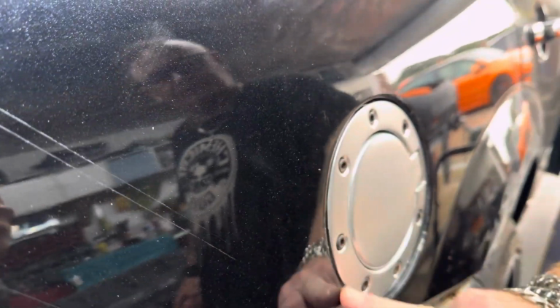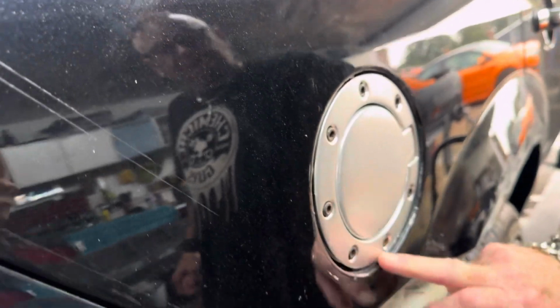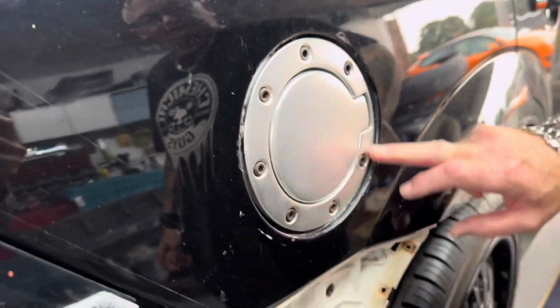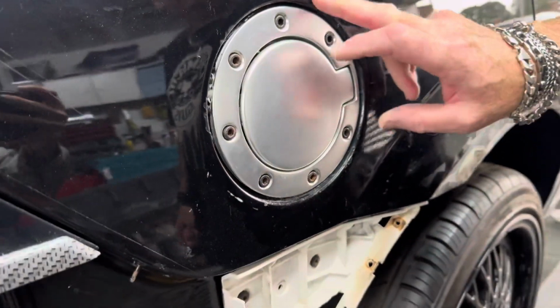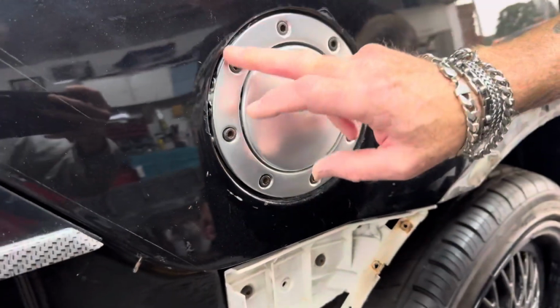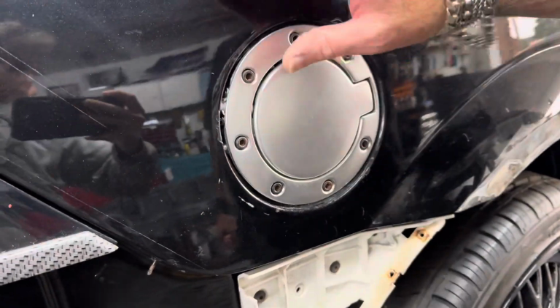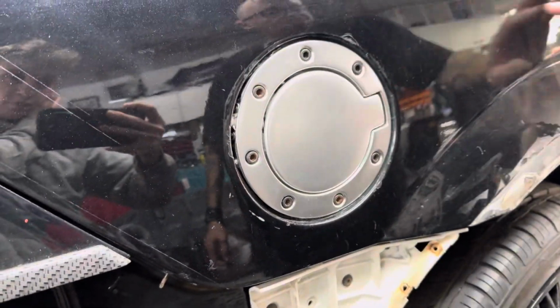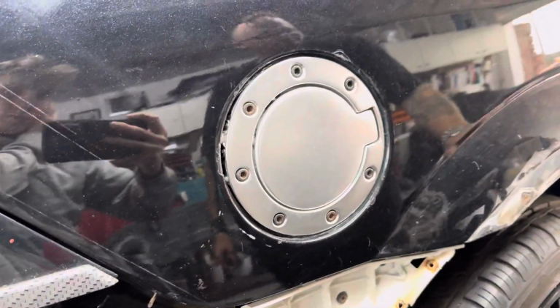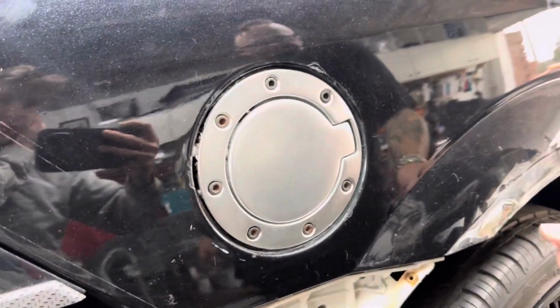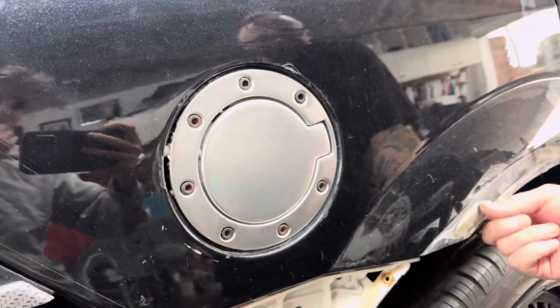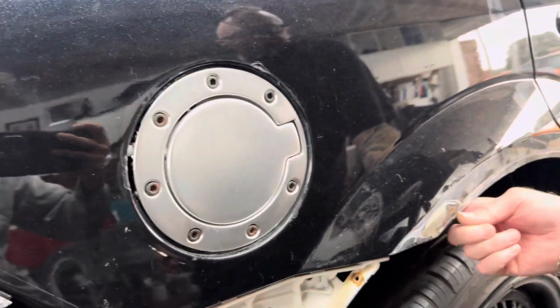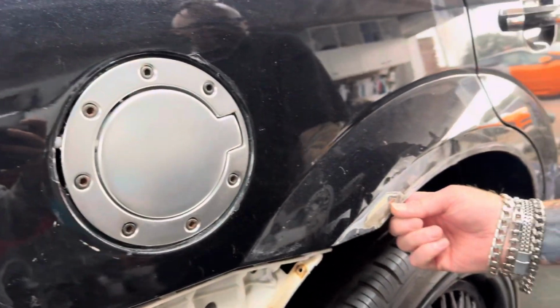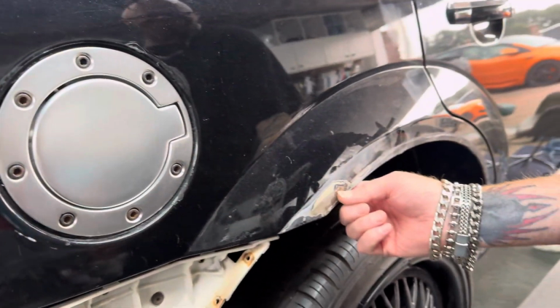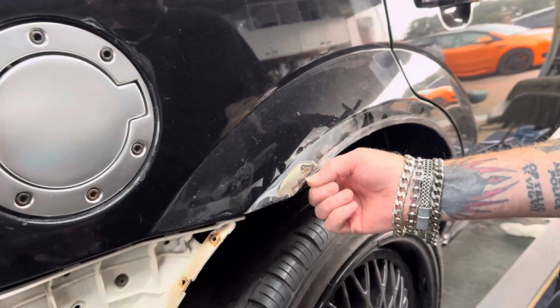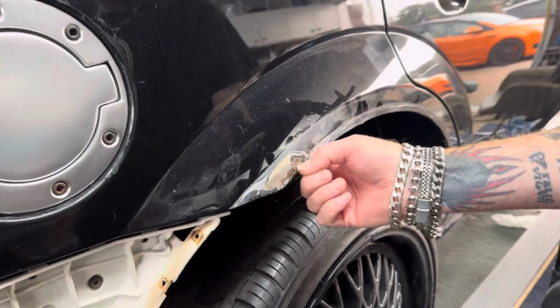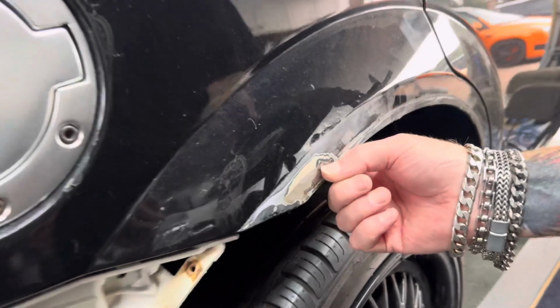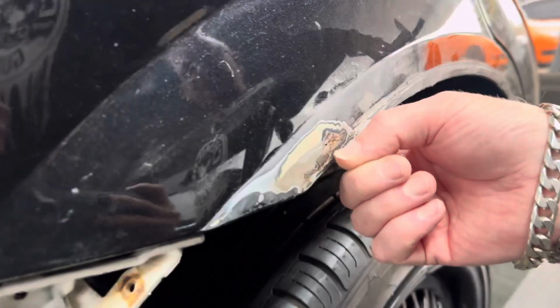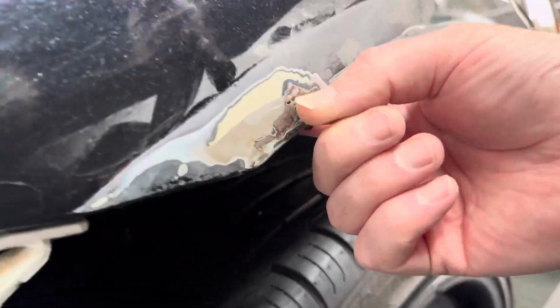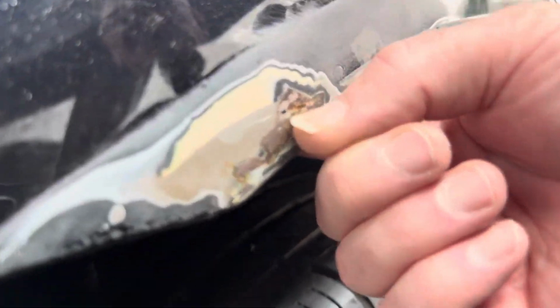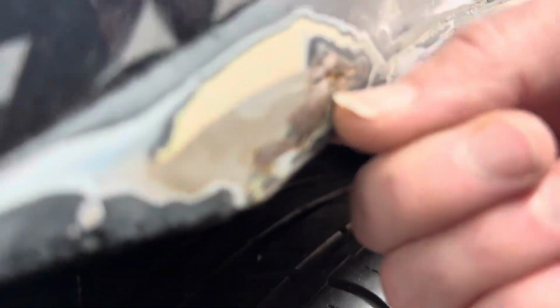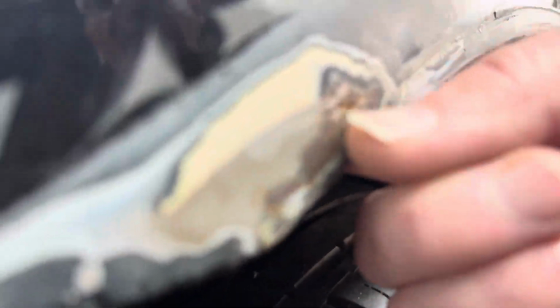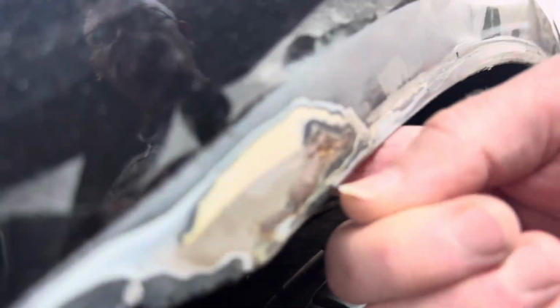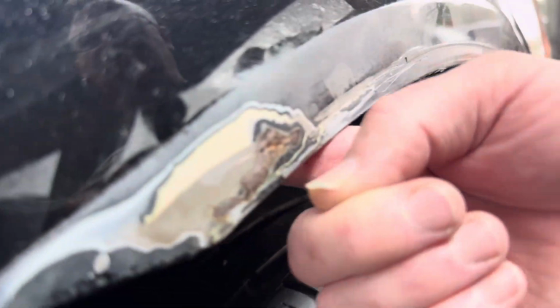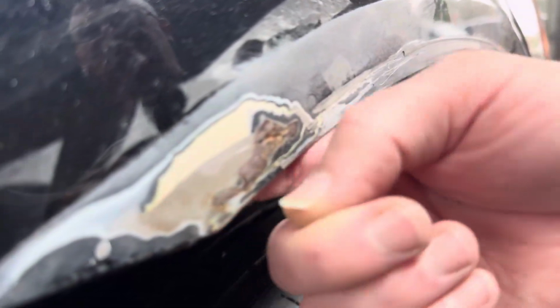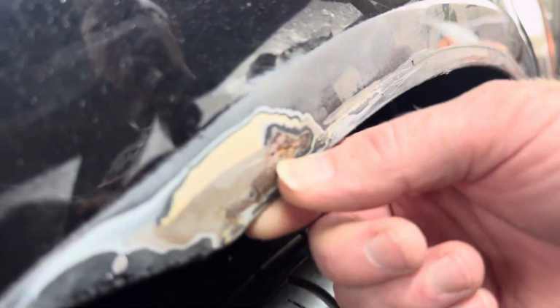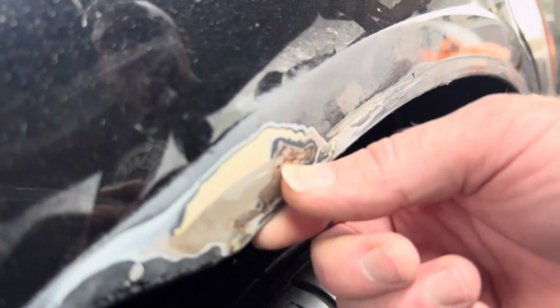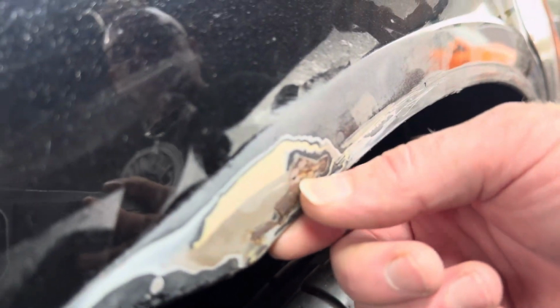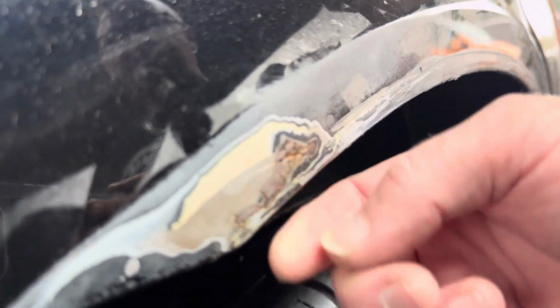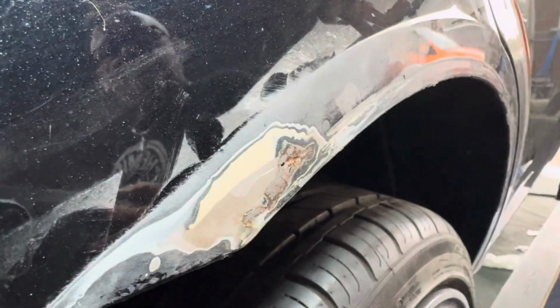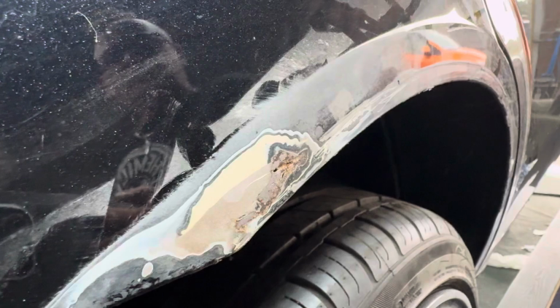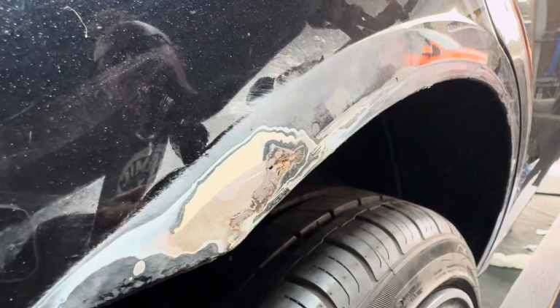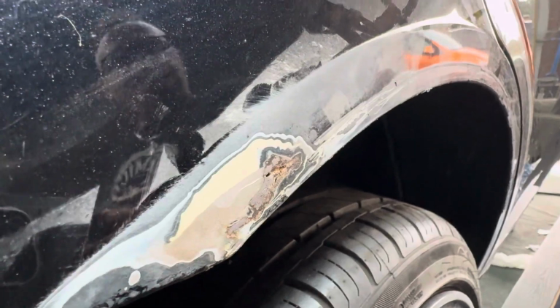This will all be sanded because the whole back wing is going to get done because of this bubbling. I thought it got away with it, but it's mostly on the inside, but it started coming through here, as you can see.